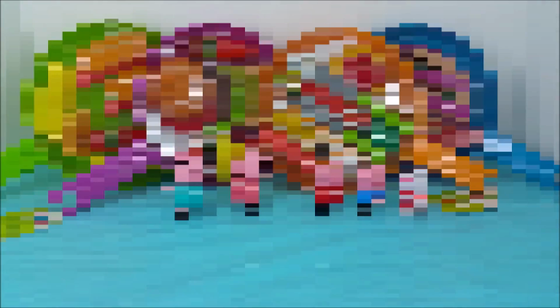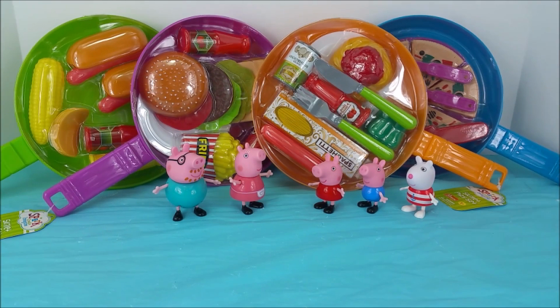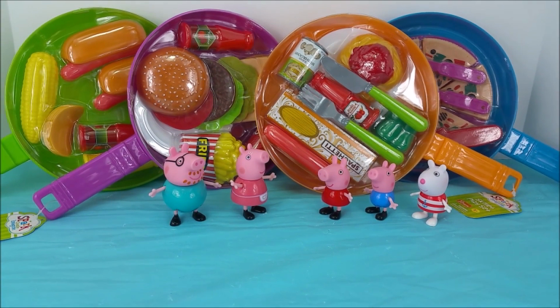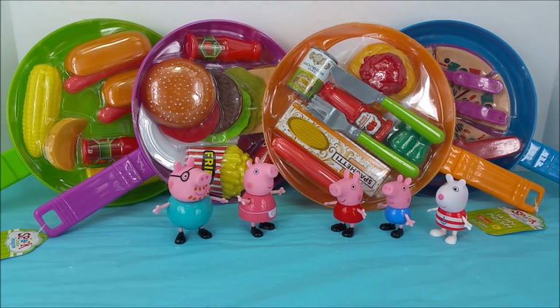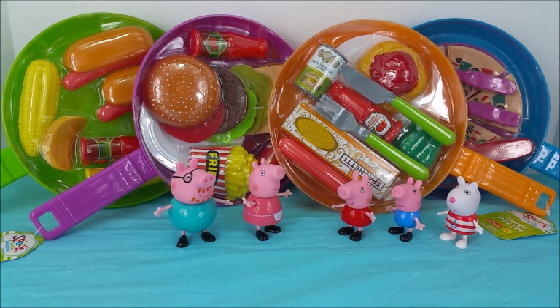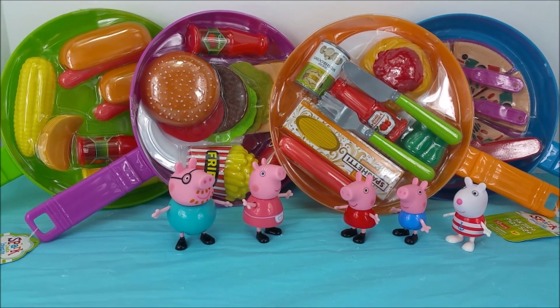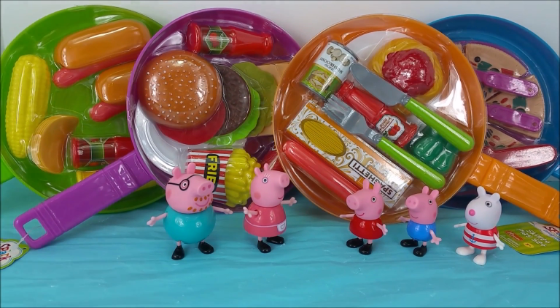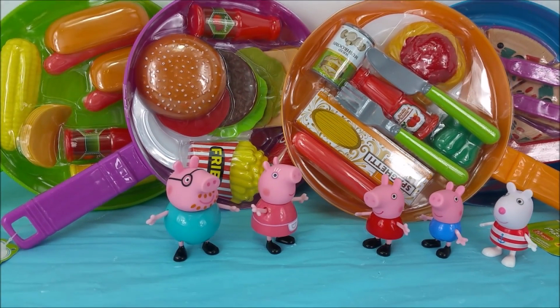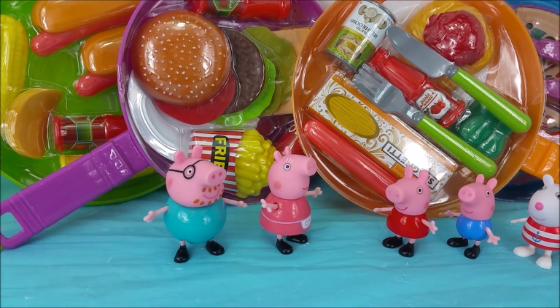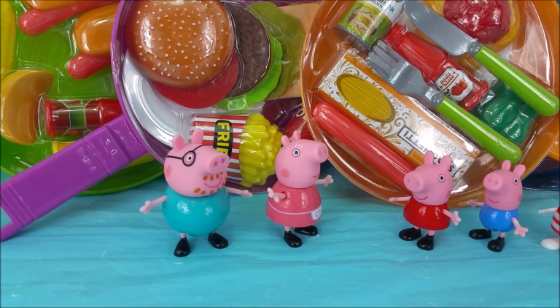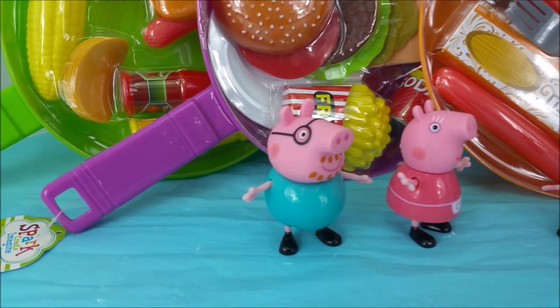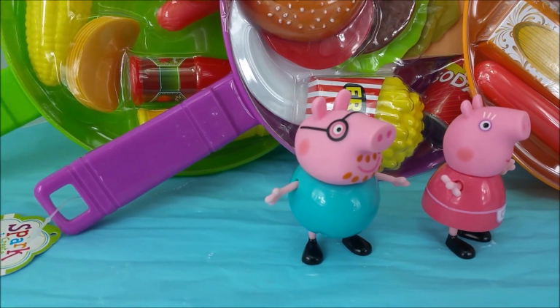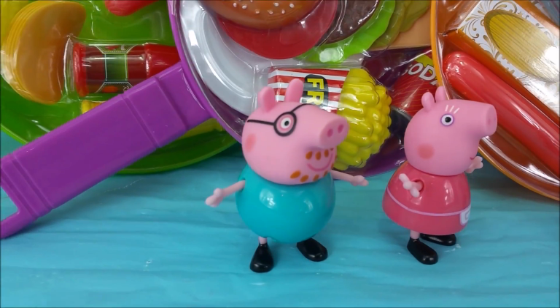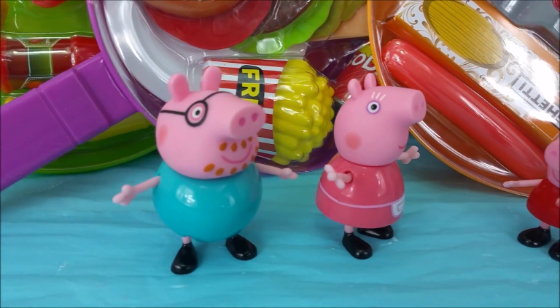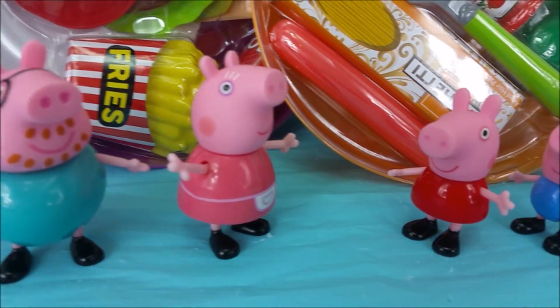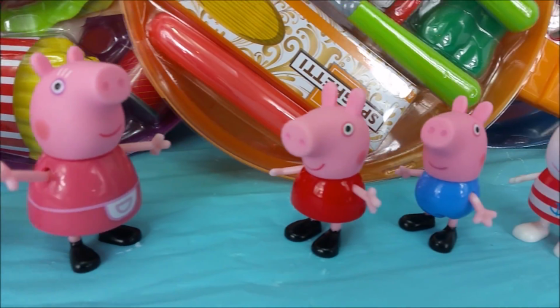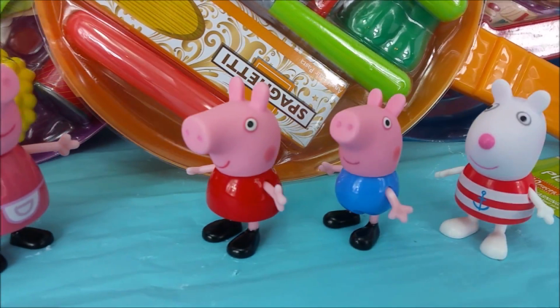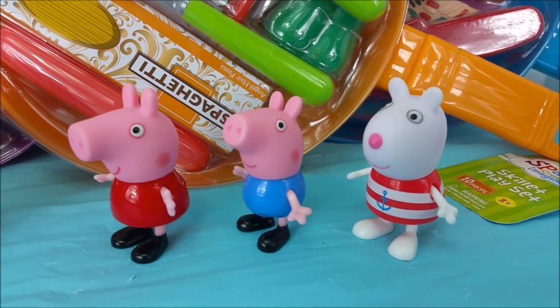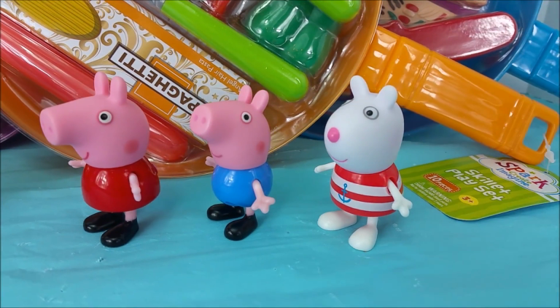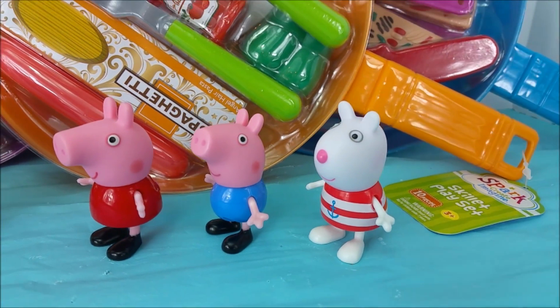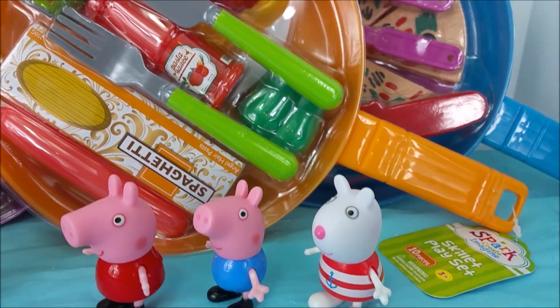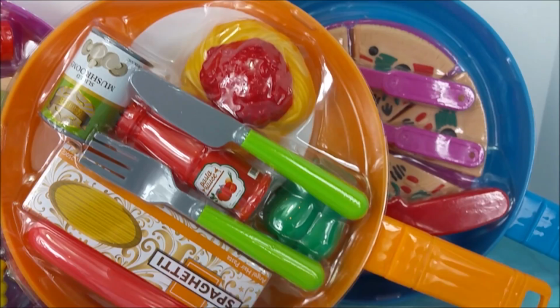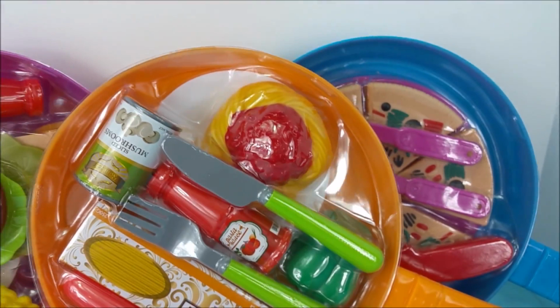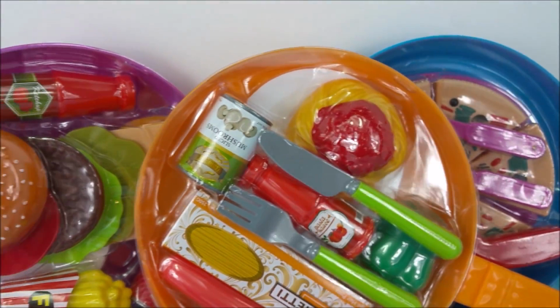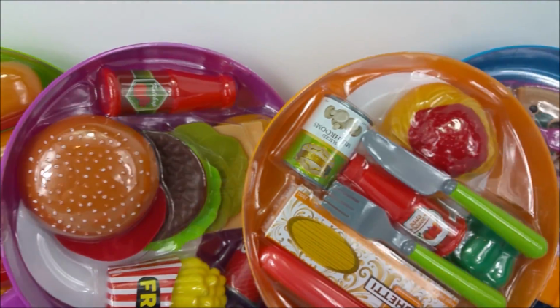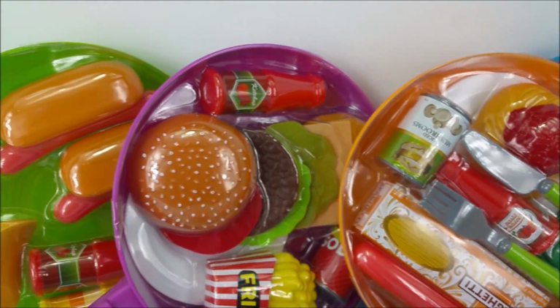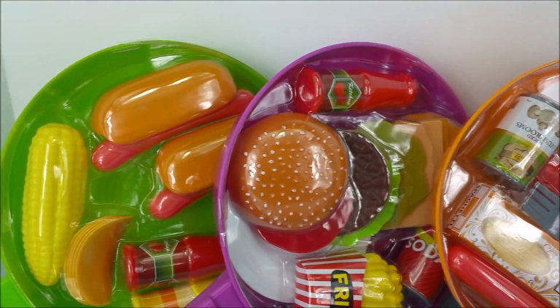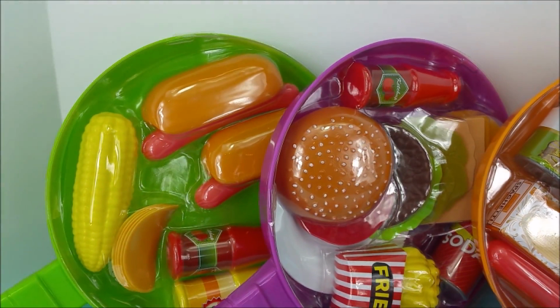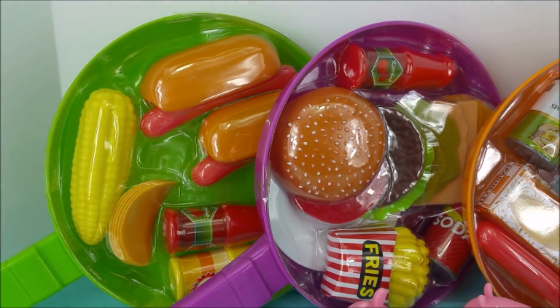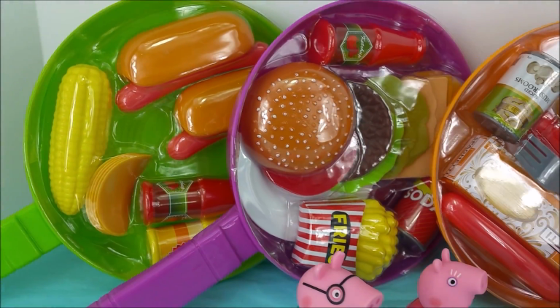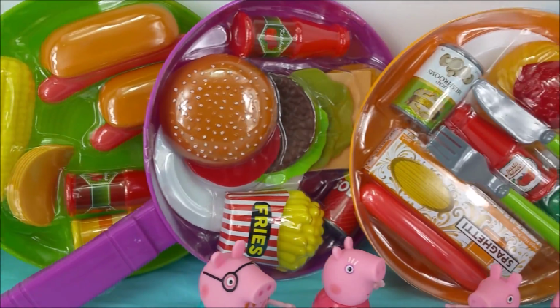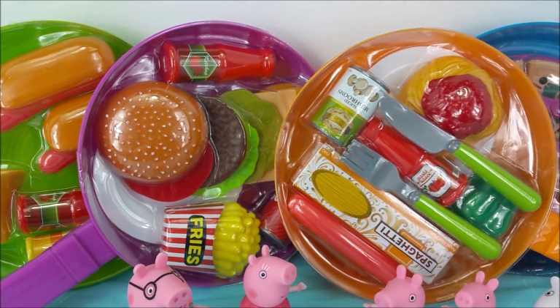Hi and welcome to Pollywog Lagoon. Today I have Peppa Pig and Daddy Pig, Mummy Pig, George and Susie Sheep joining me and they're gonna help me unbox and open up these skillets with all these different foods.